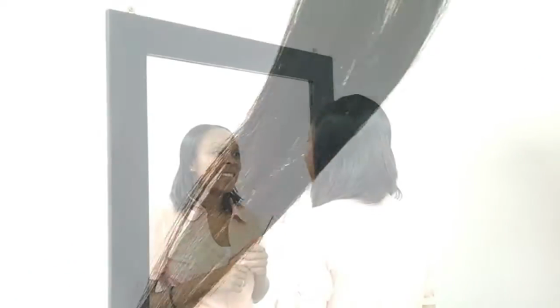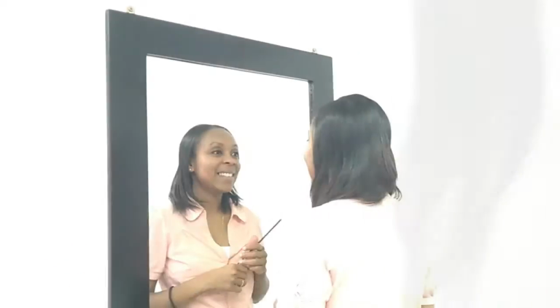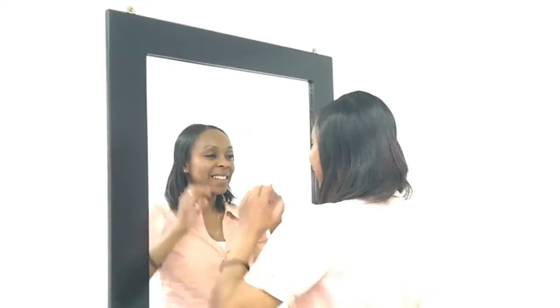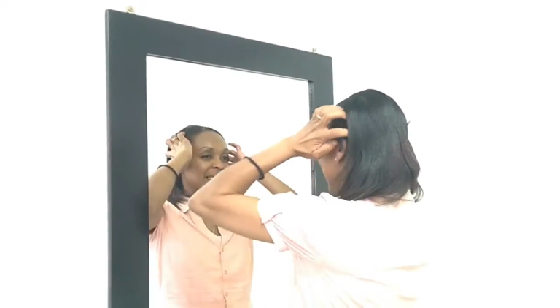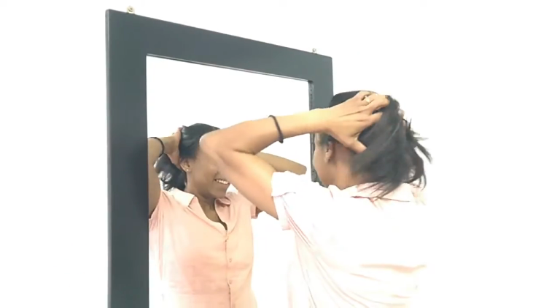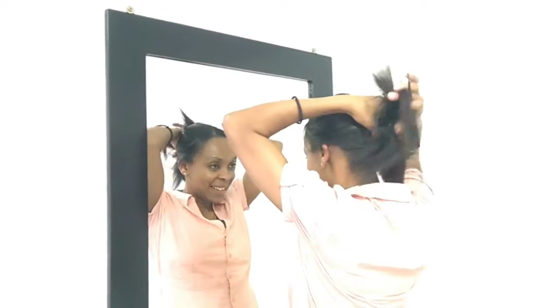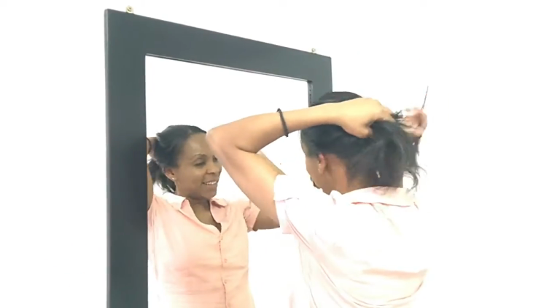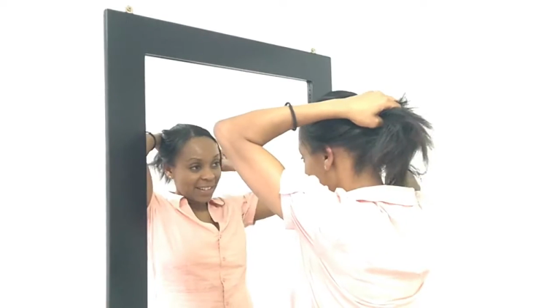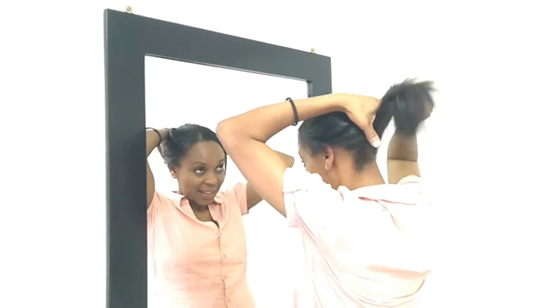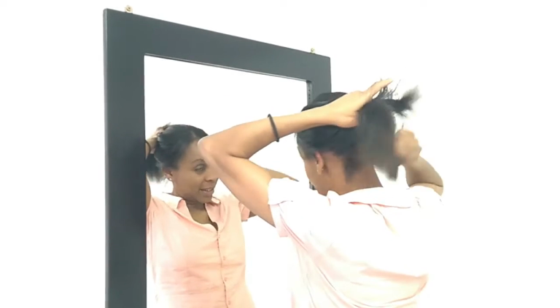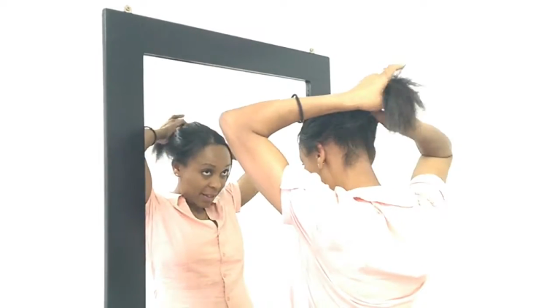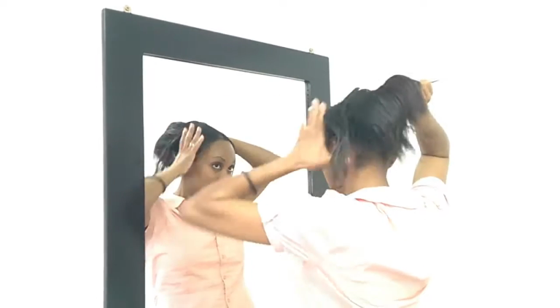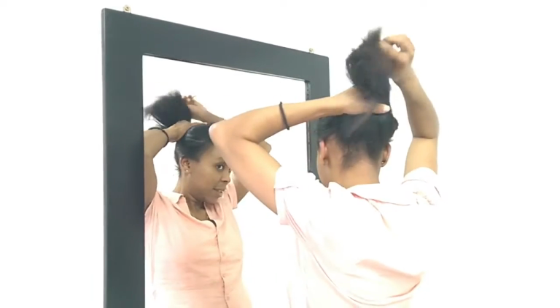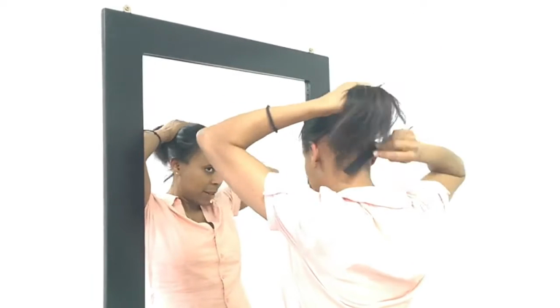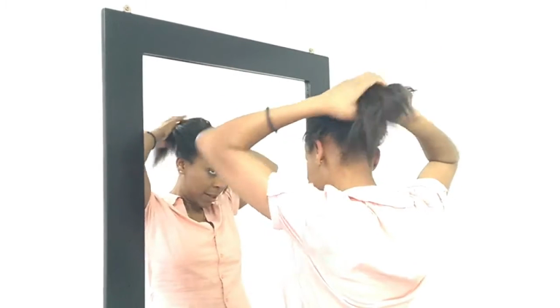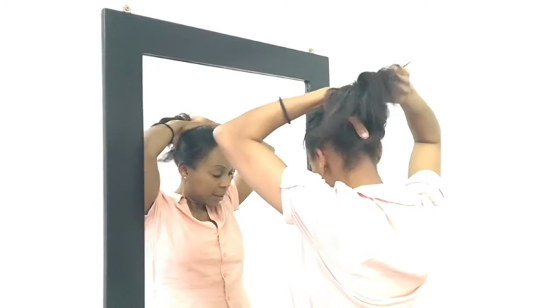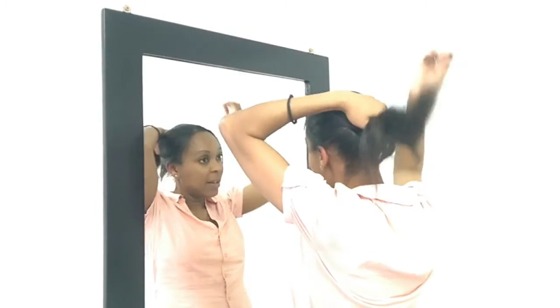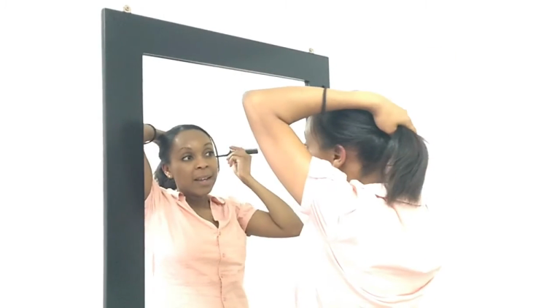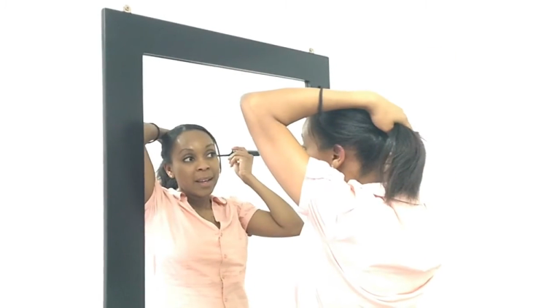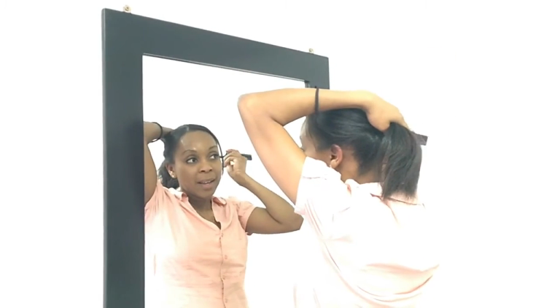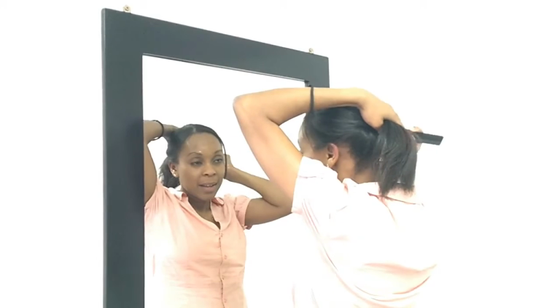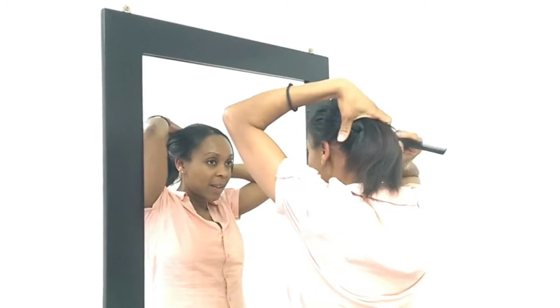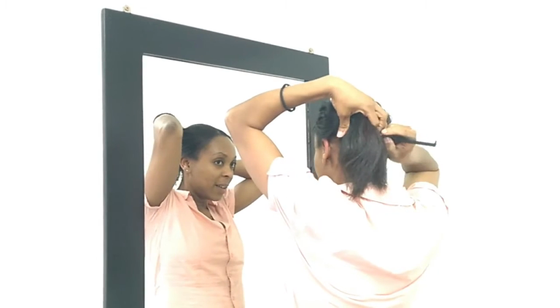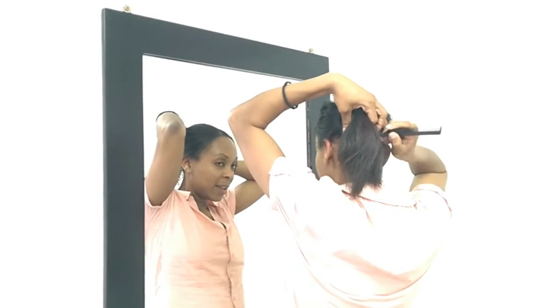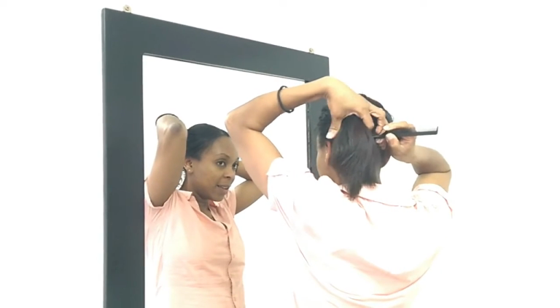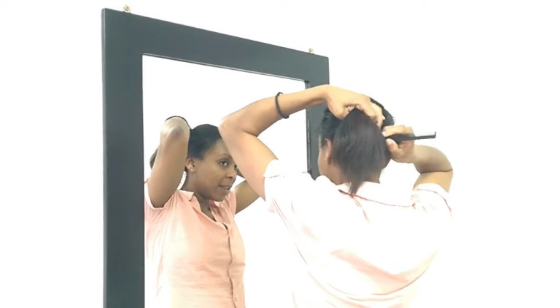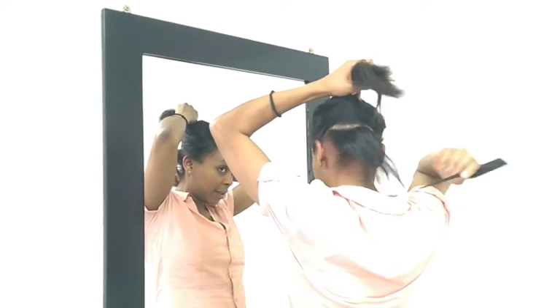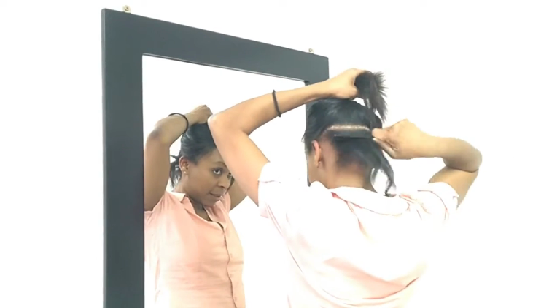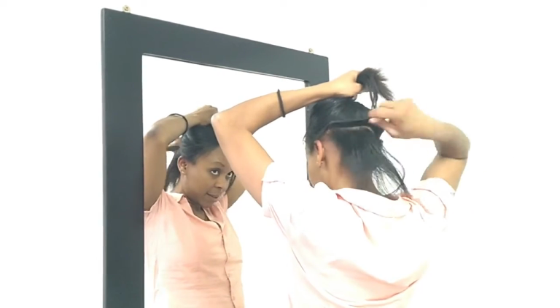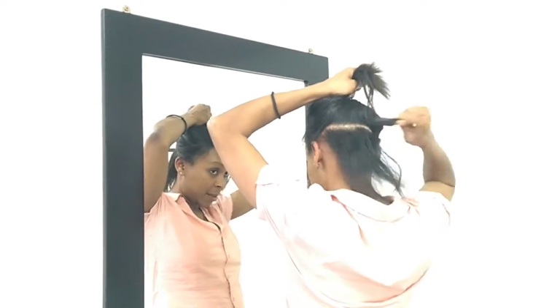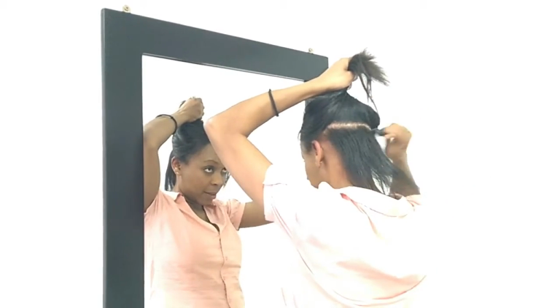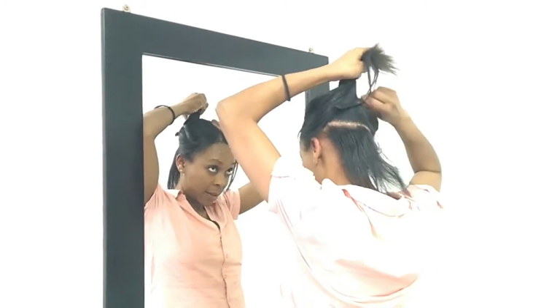Our clipping hair can be curled, straightened, toned, washed, and dyed. Our clipping hair is a wonderful way to add highlights, thickness, or simply make your hair longer.